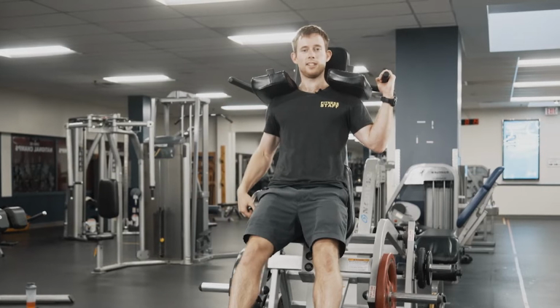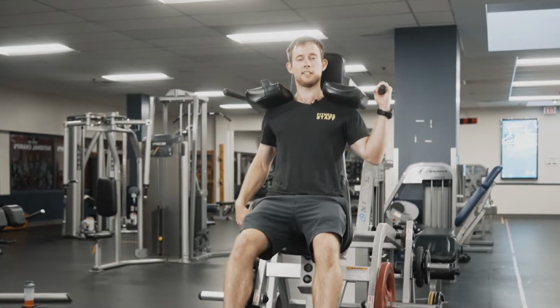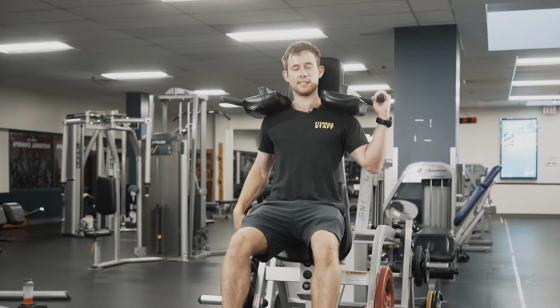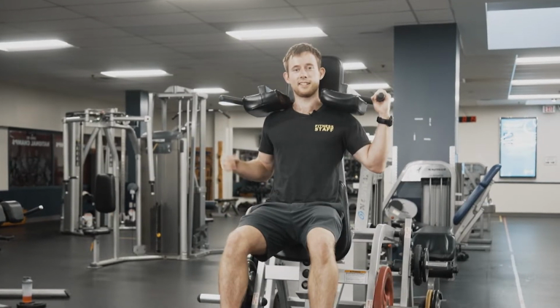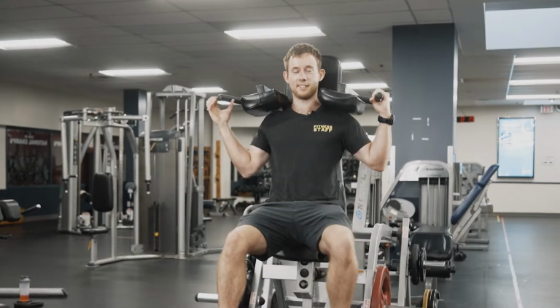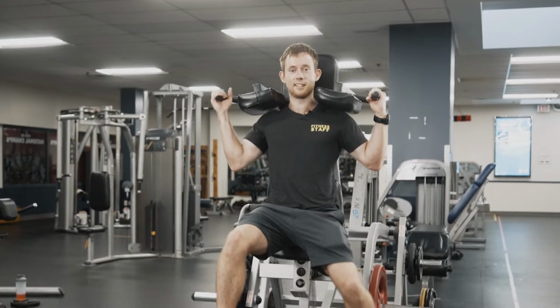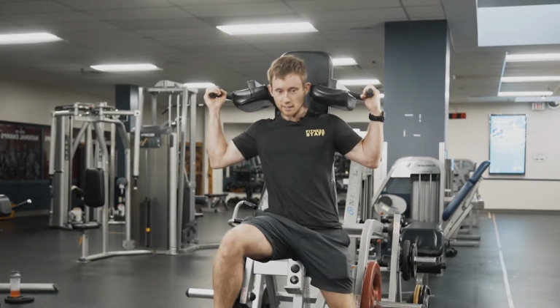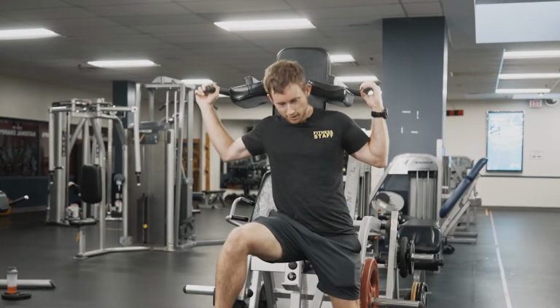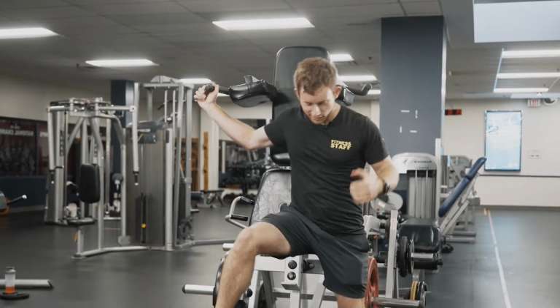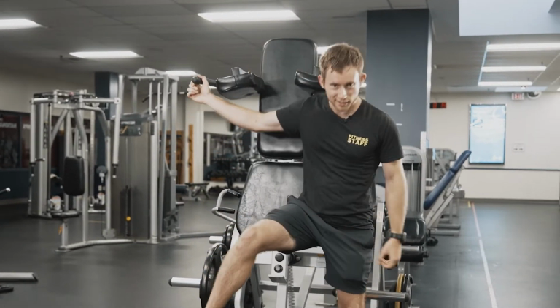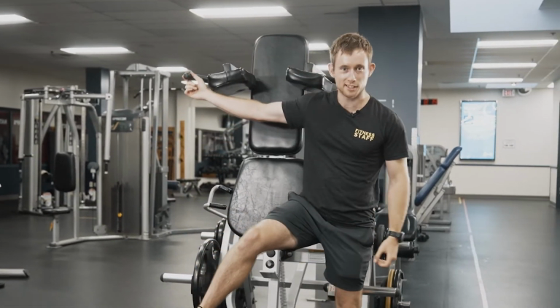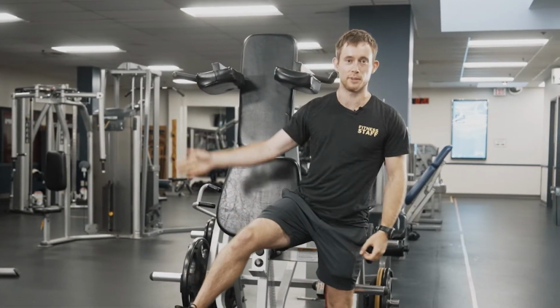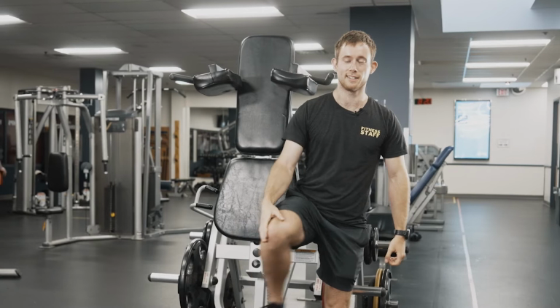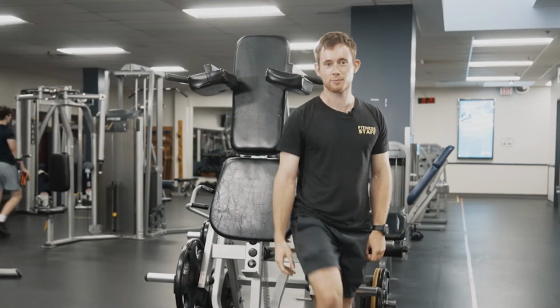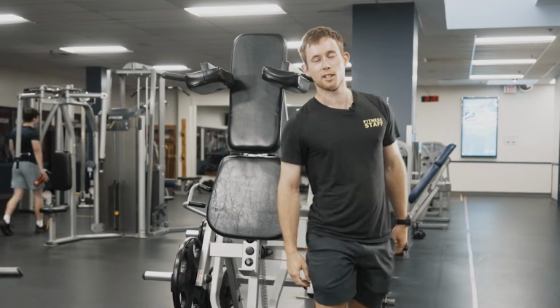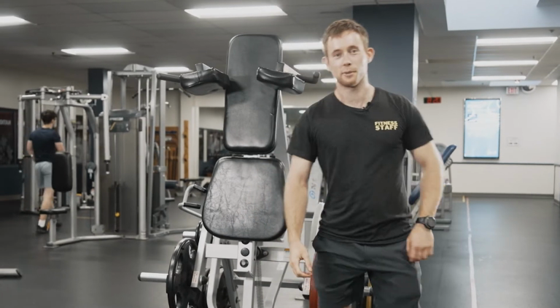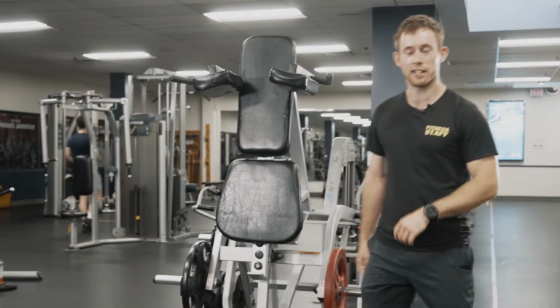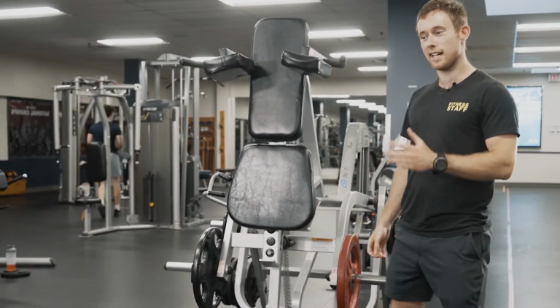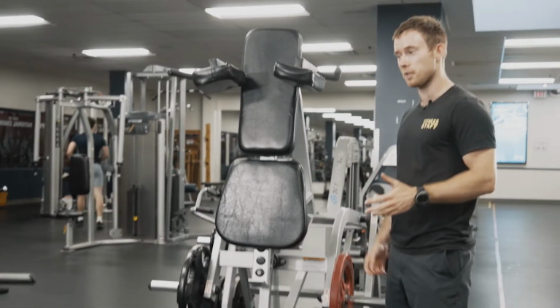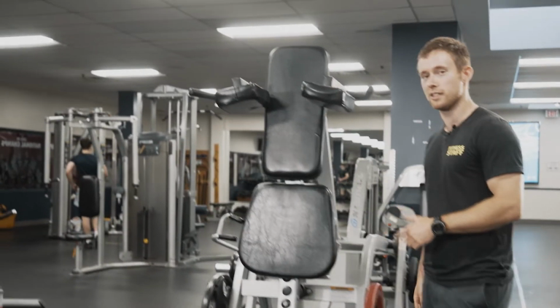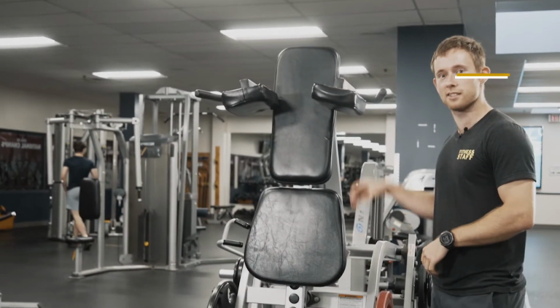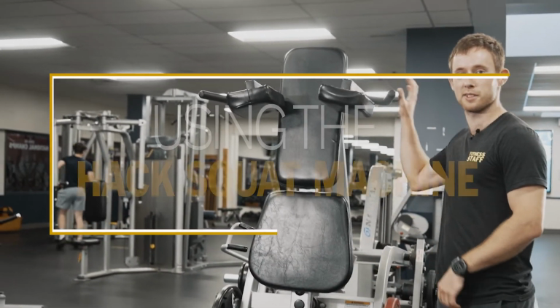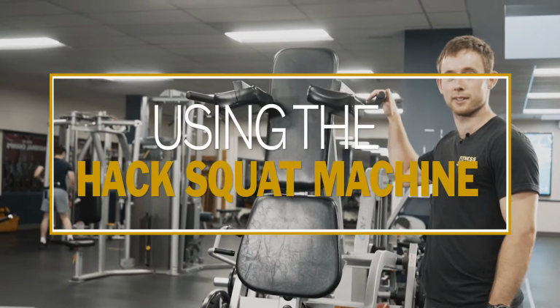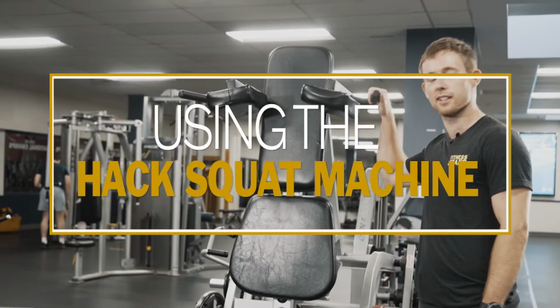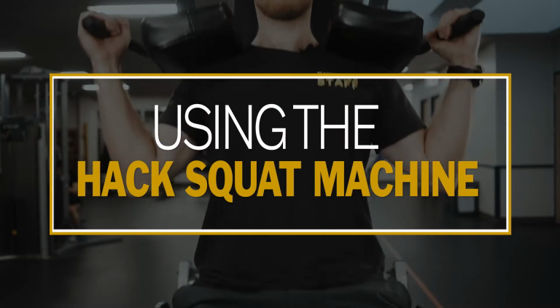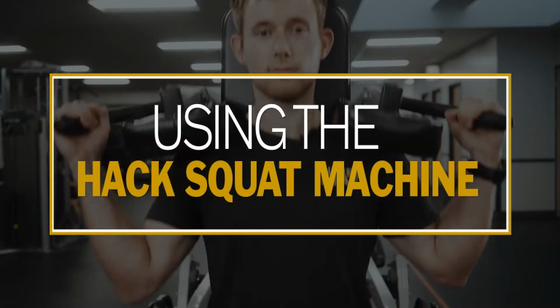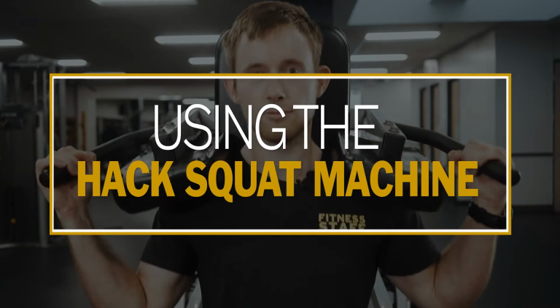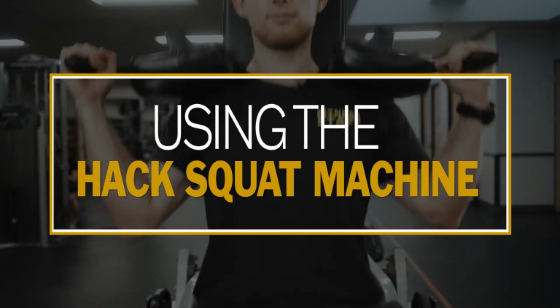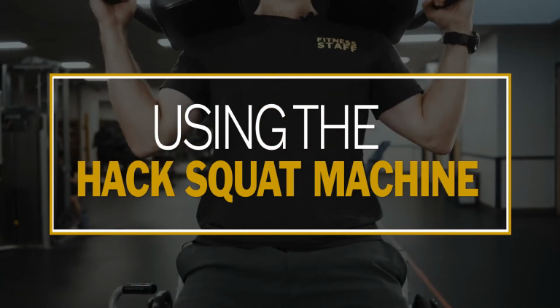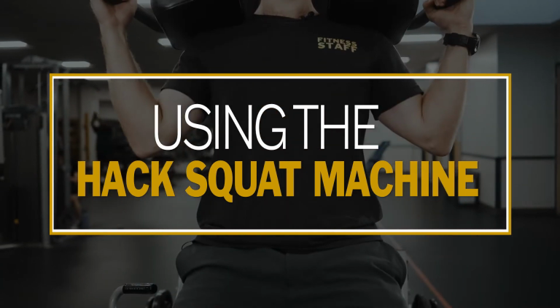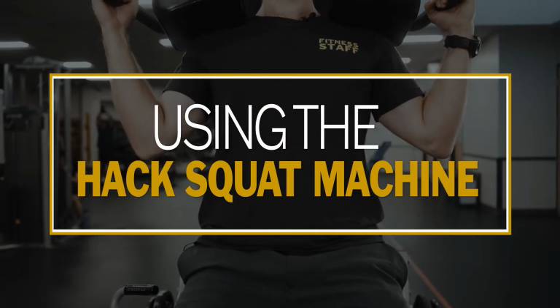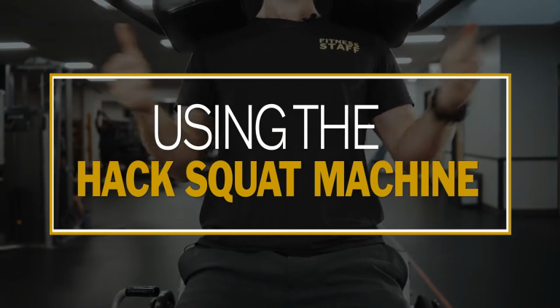Hey guys, we're going to be showing you how to use the hack squat machine — some of its benefits, how to load it up, and how to get your range of motion.